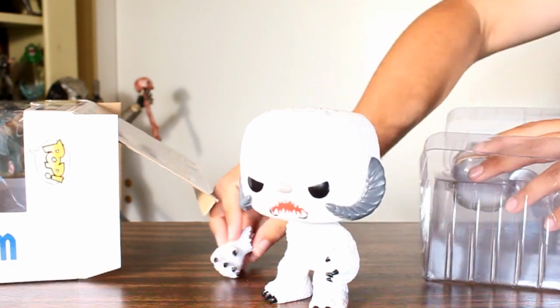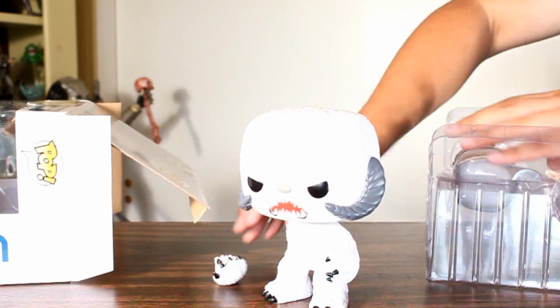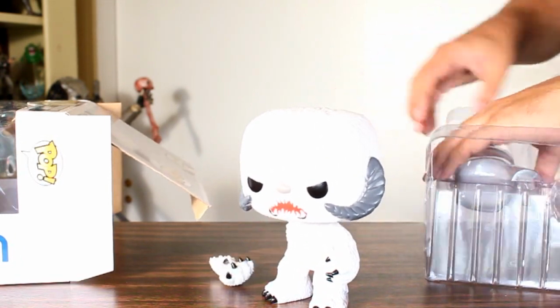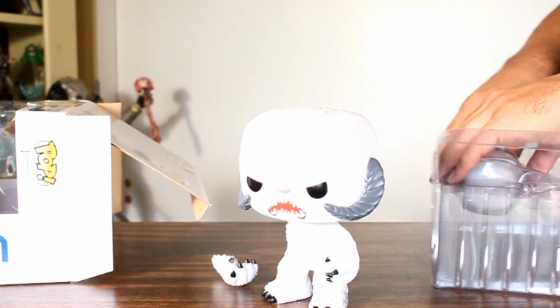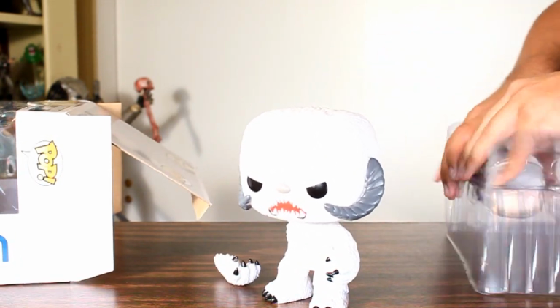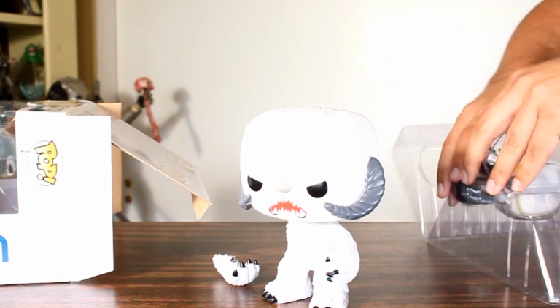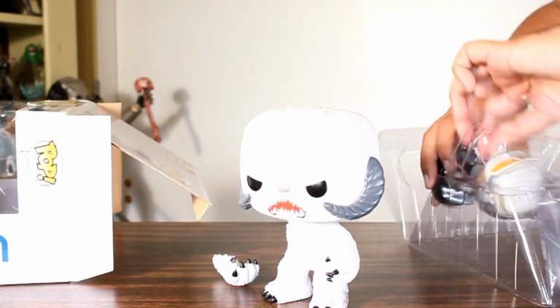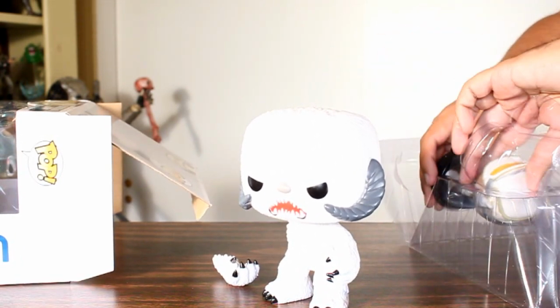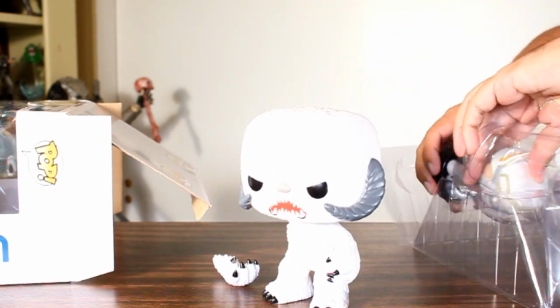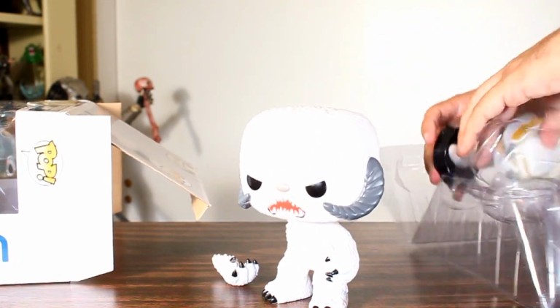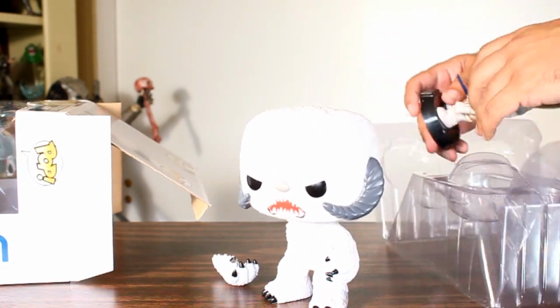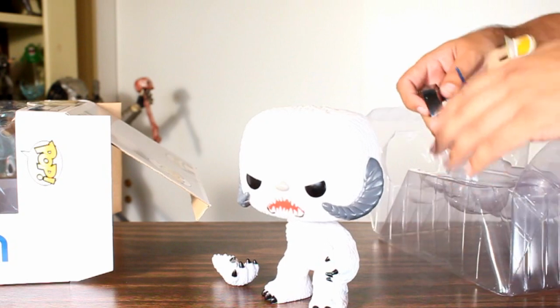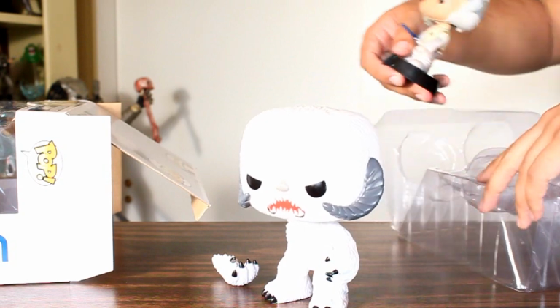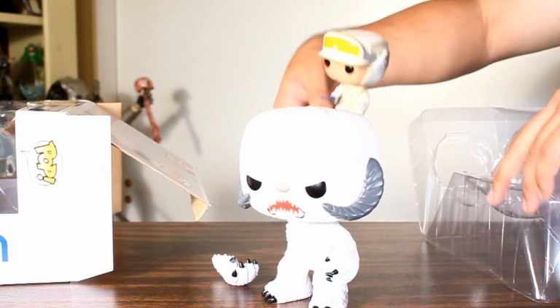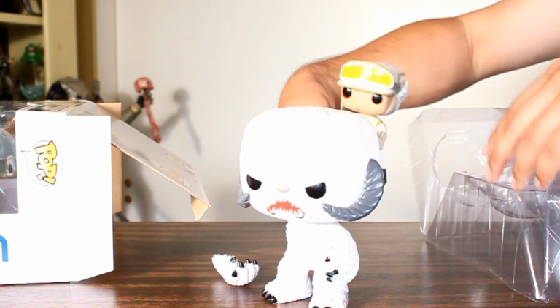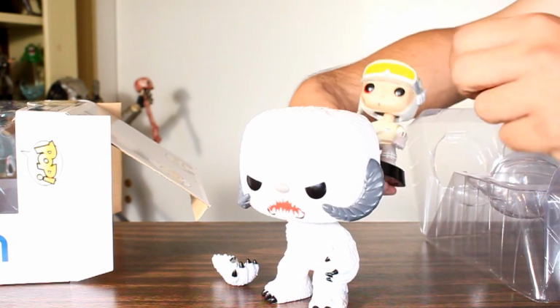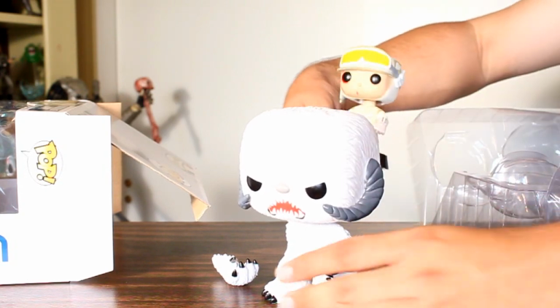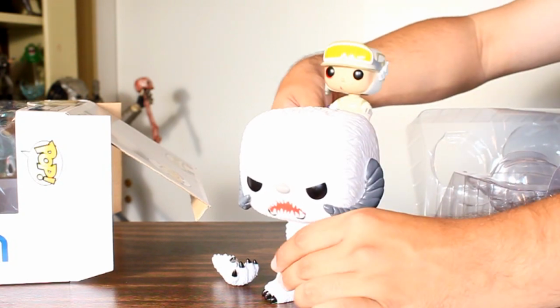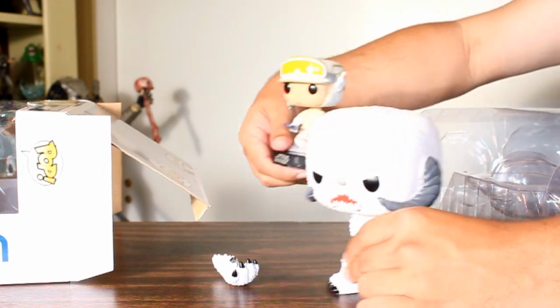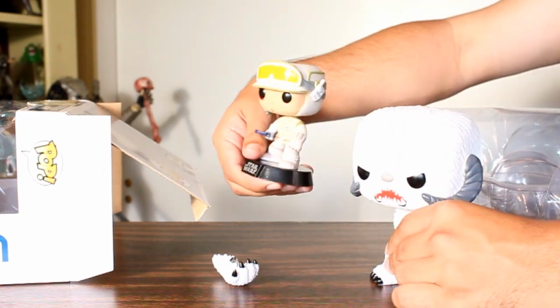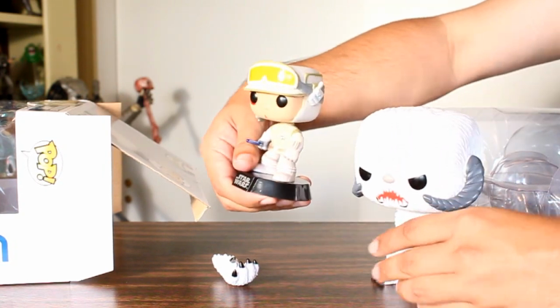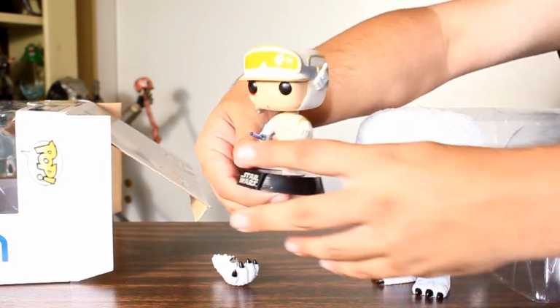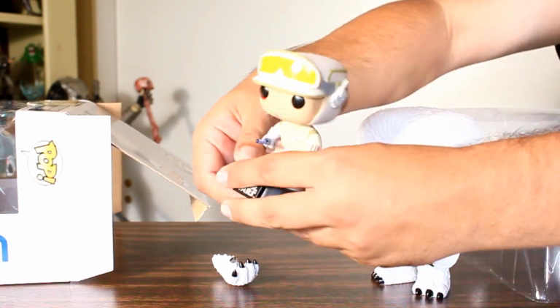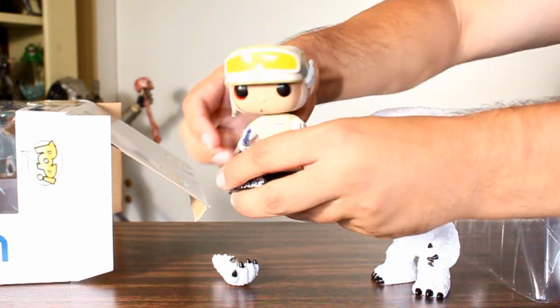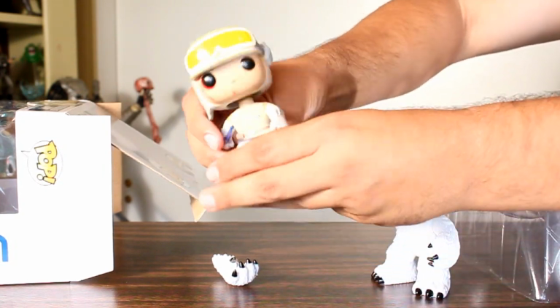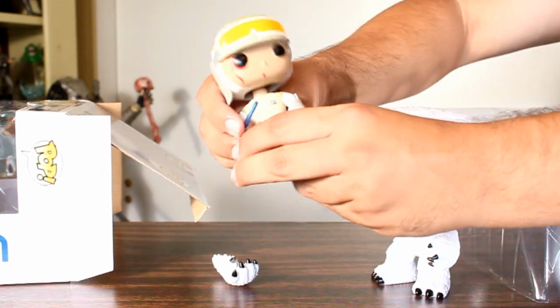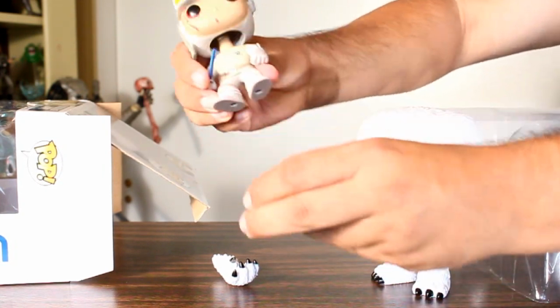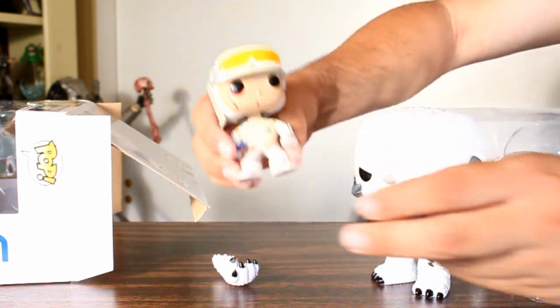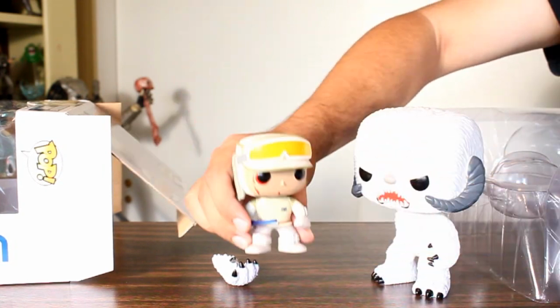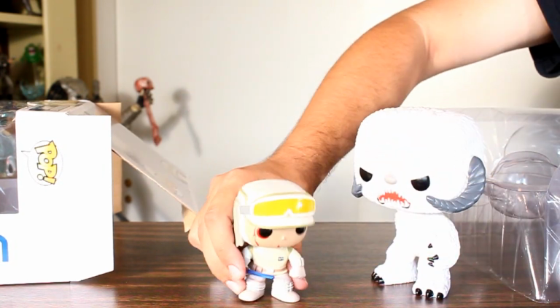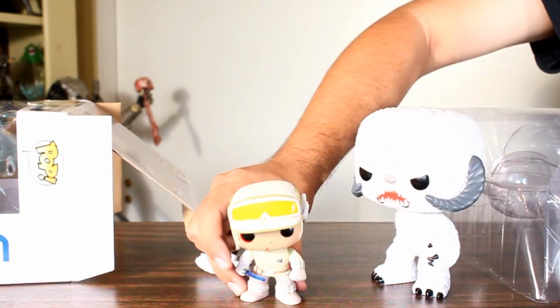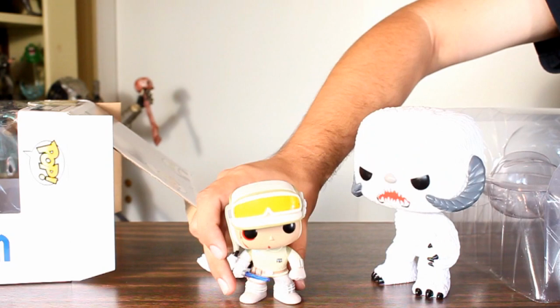There's the arm. And then here's Luke, the bobblehead. But I hate the little Star Wars bobblehead stand, so I take that off.